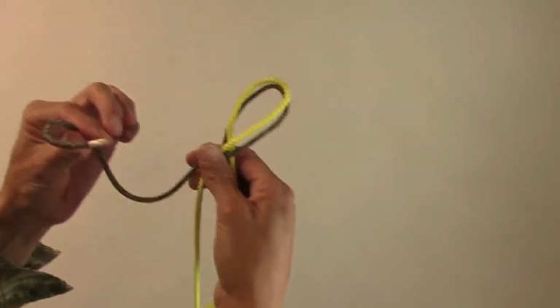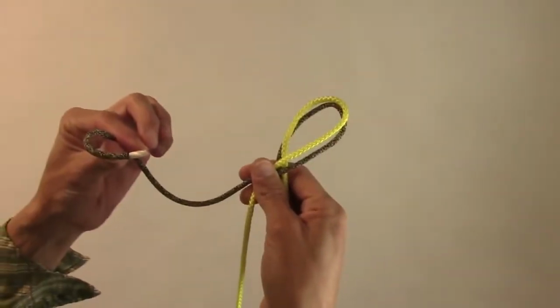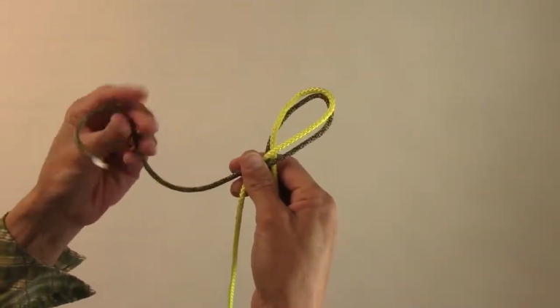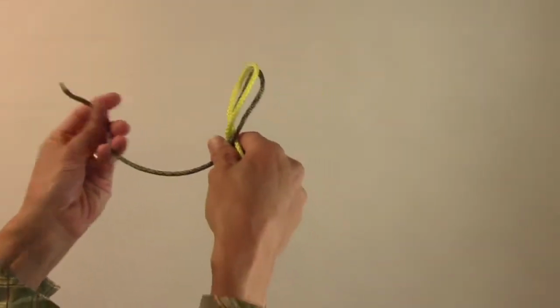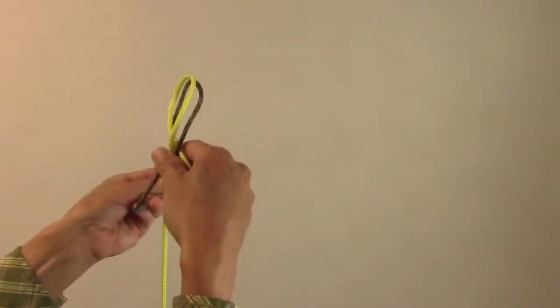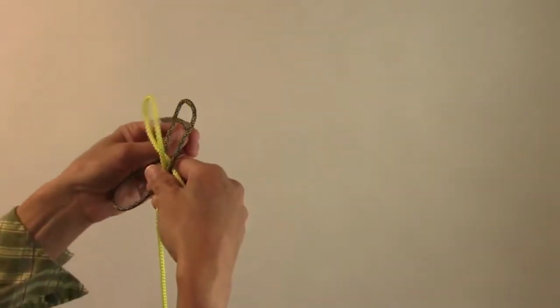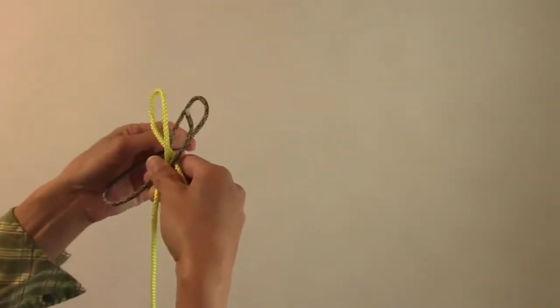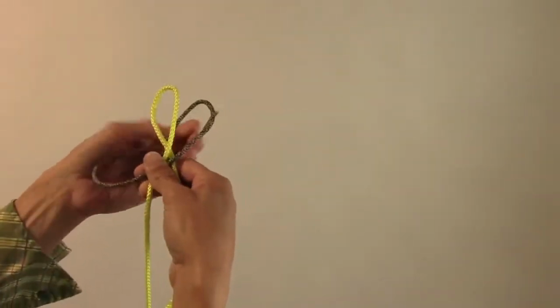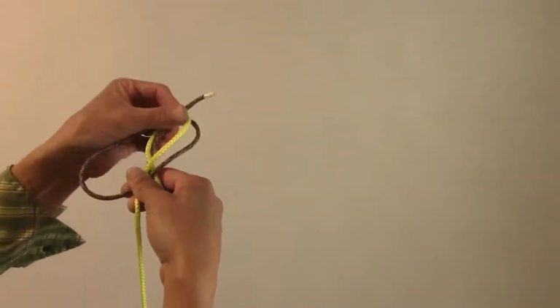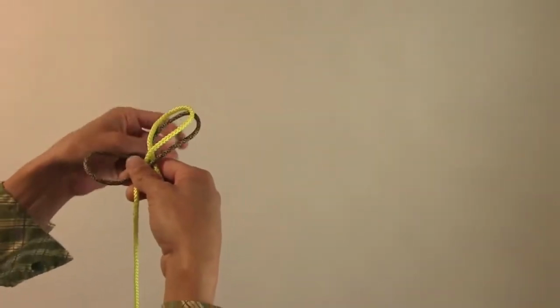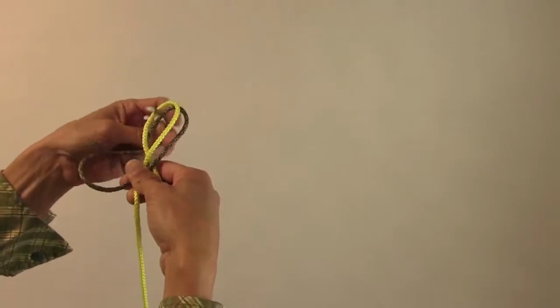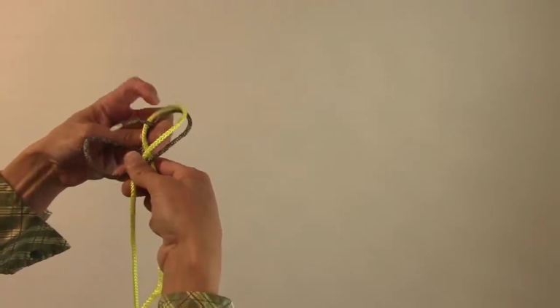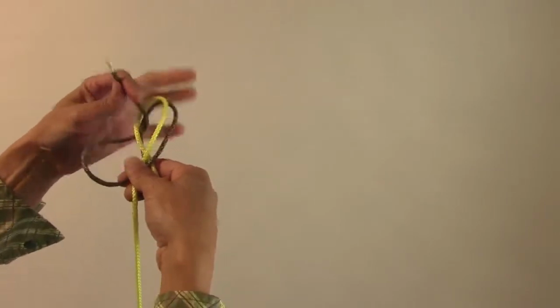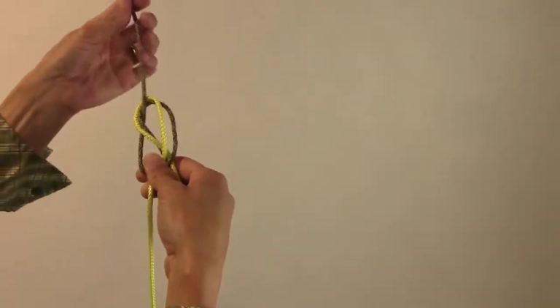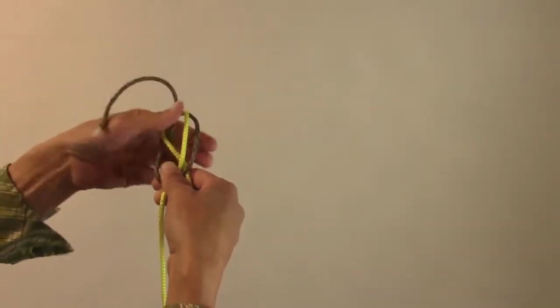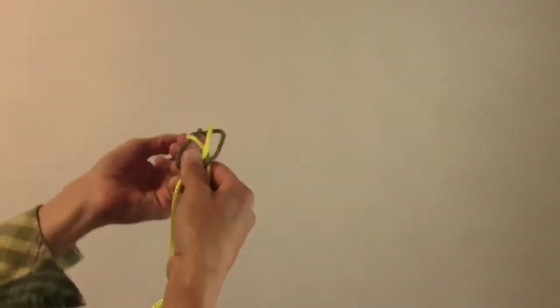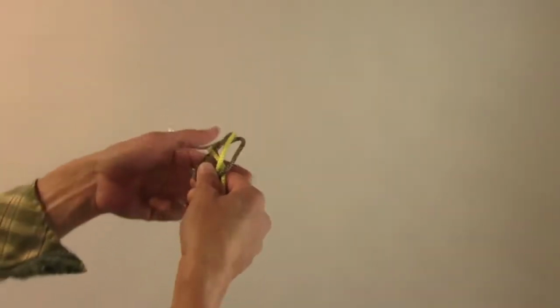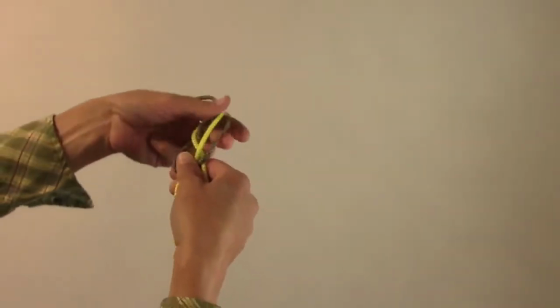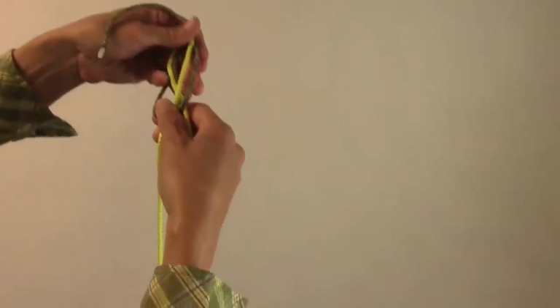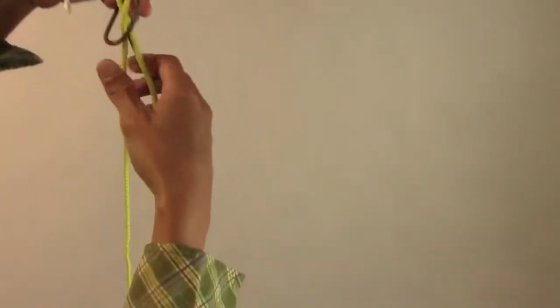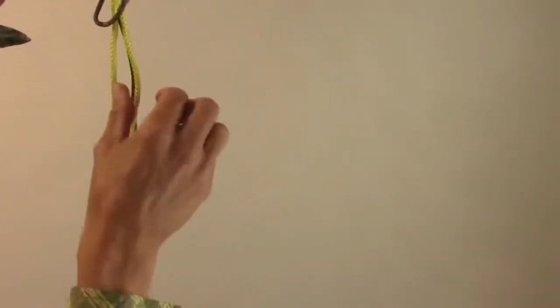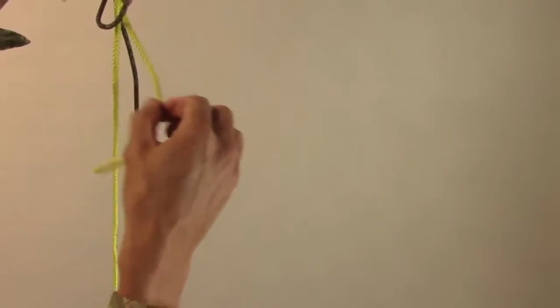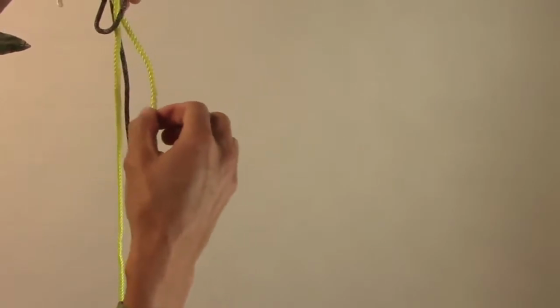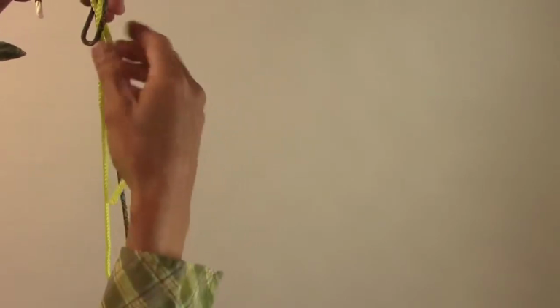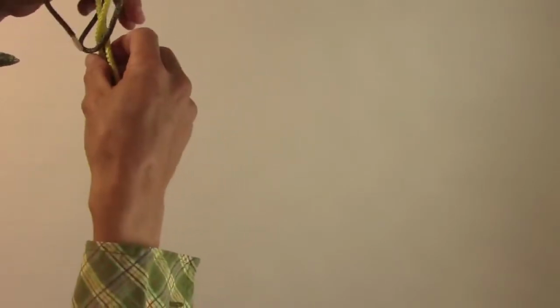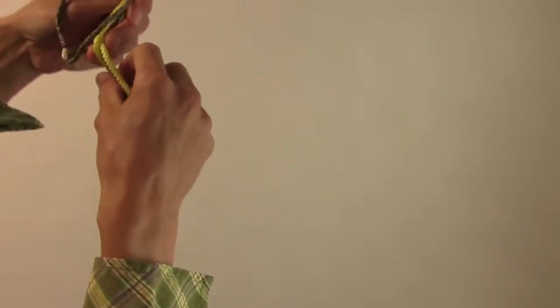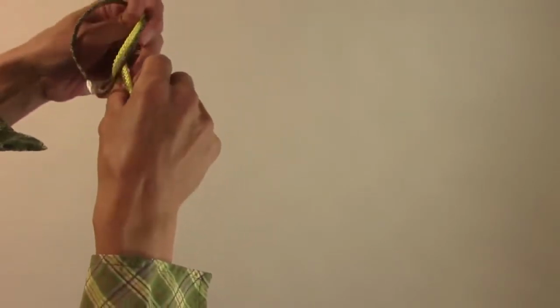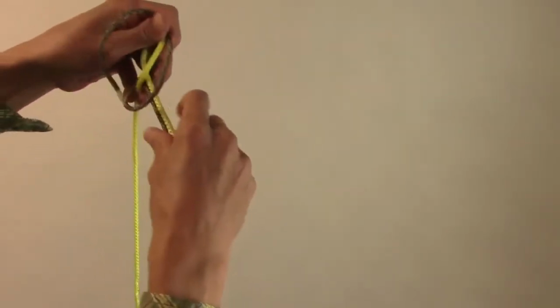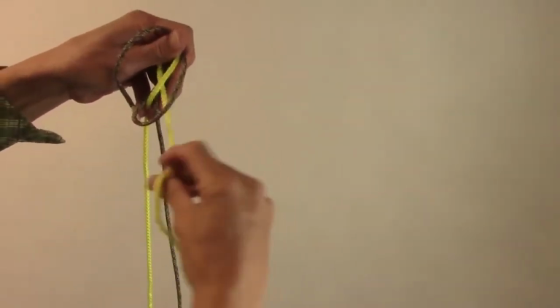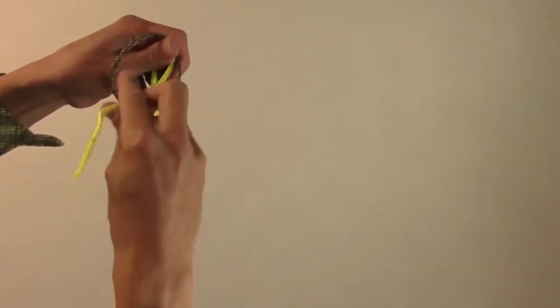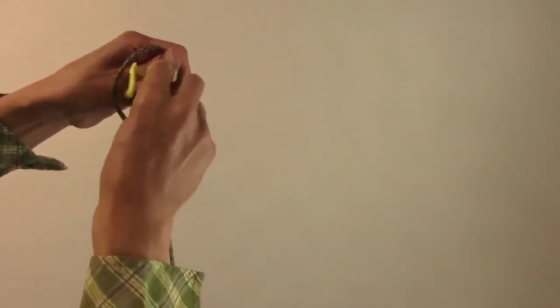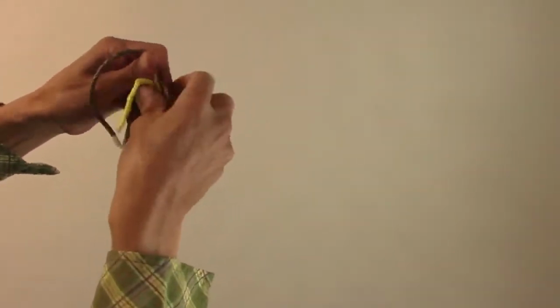go around through the back and through both of our little loops. Take the other loose end, go around the front, and go through both loops.